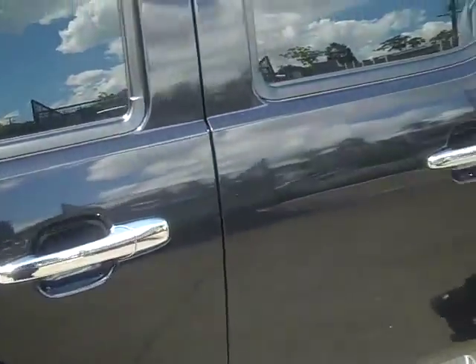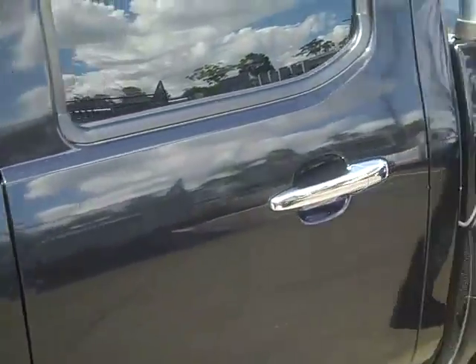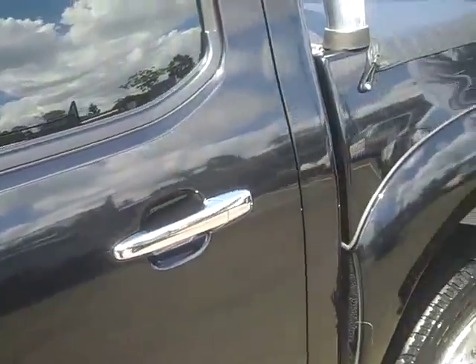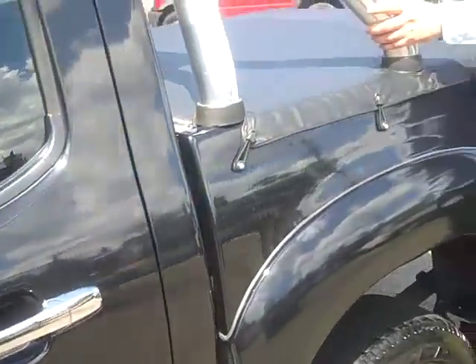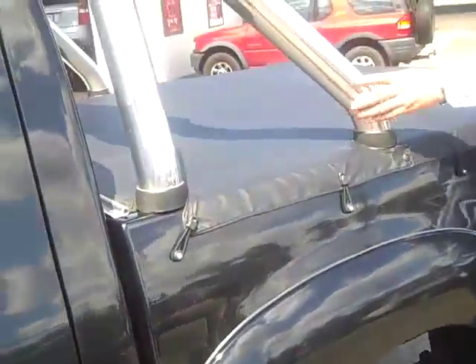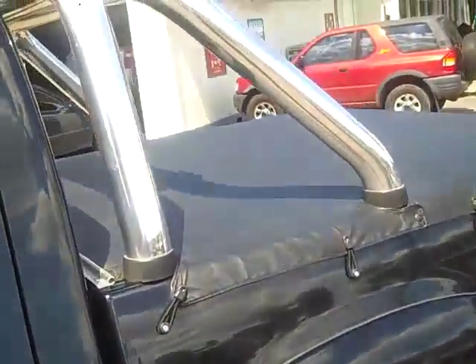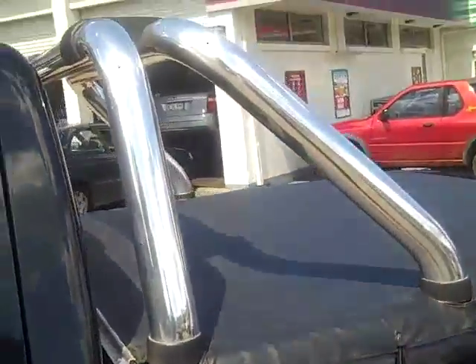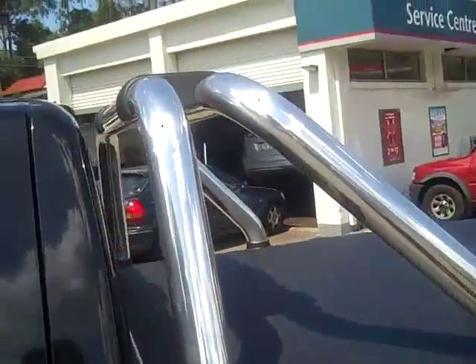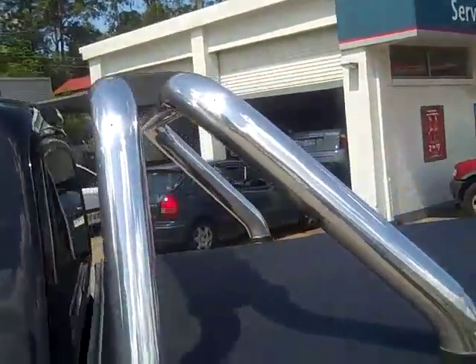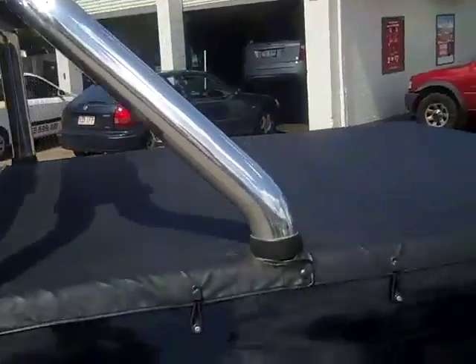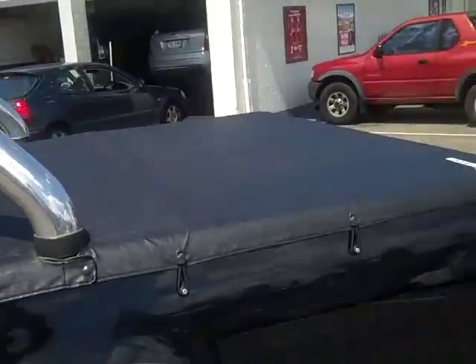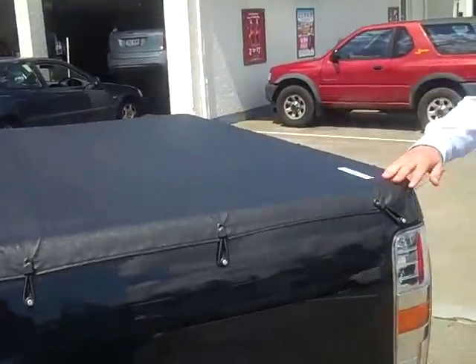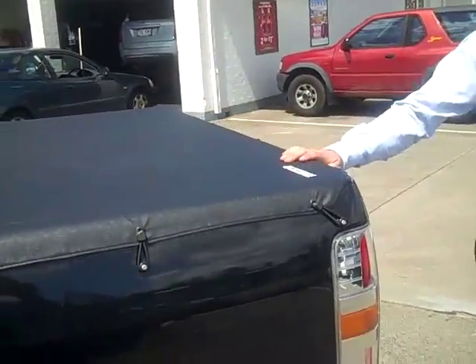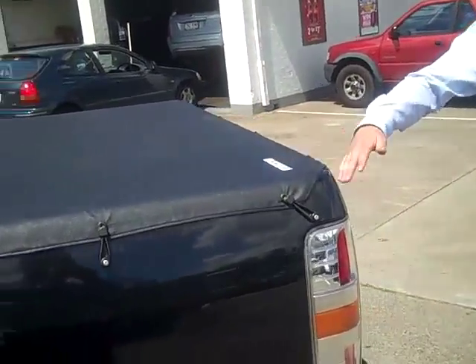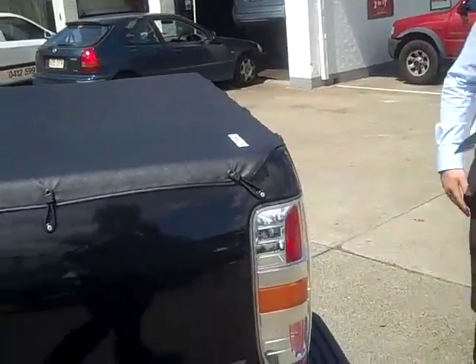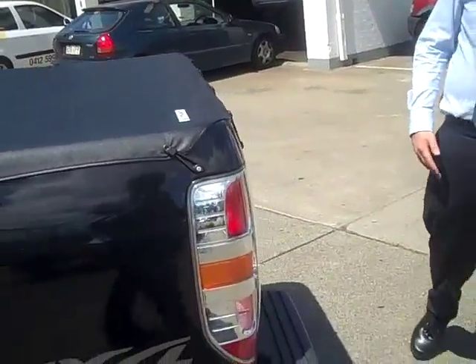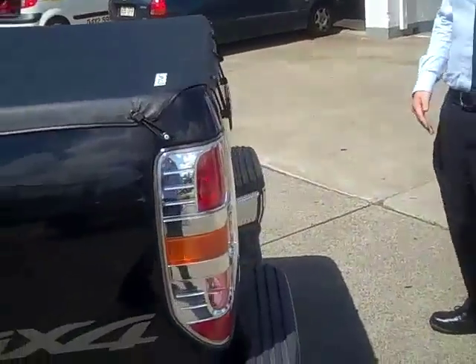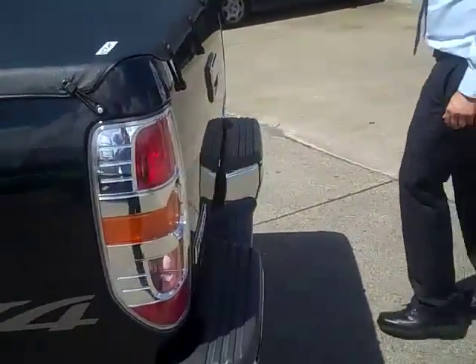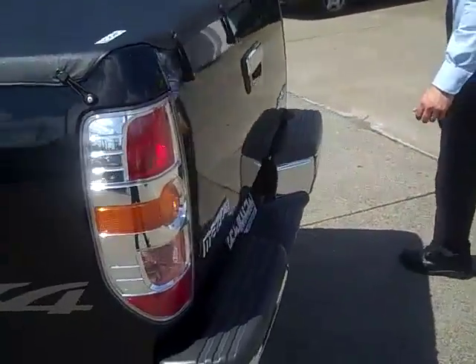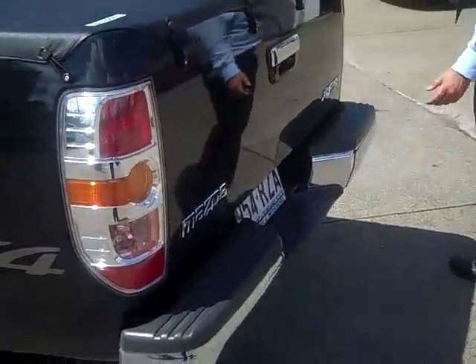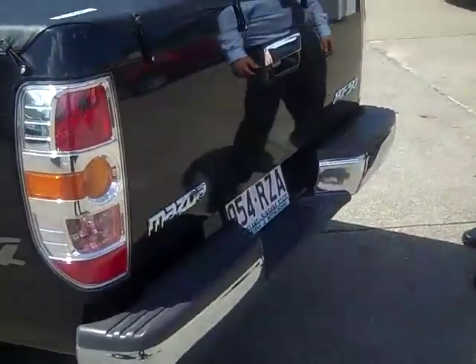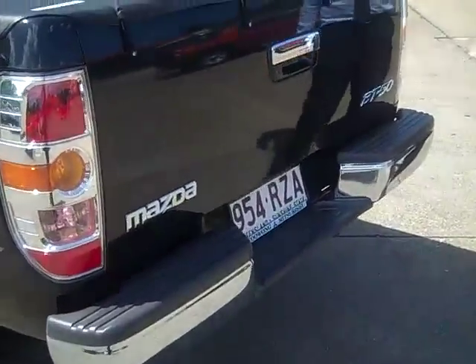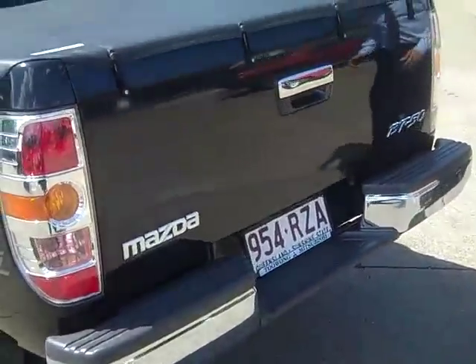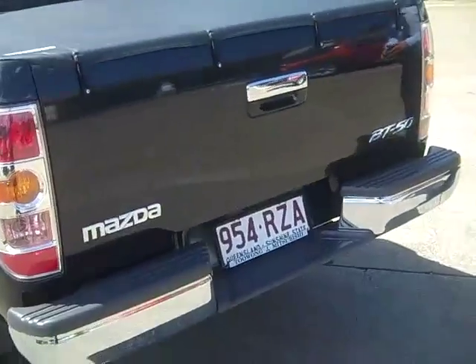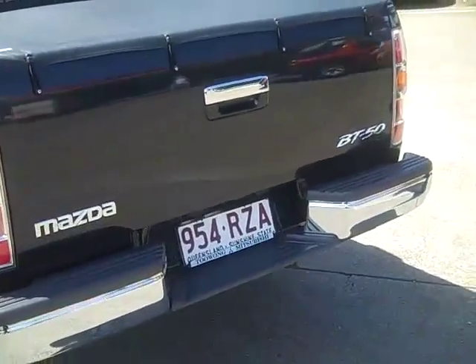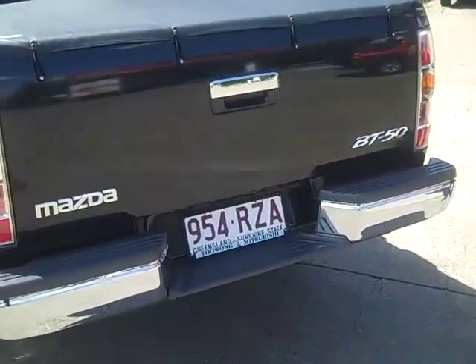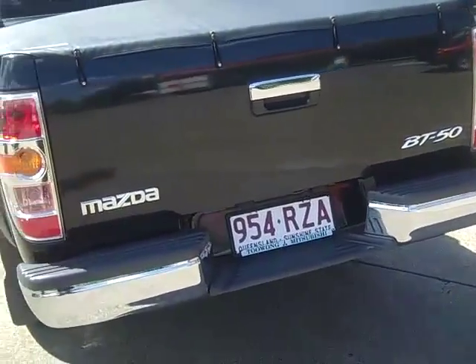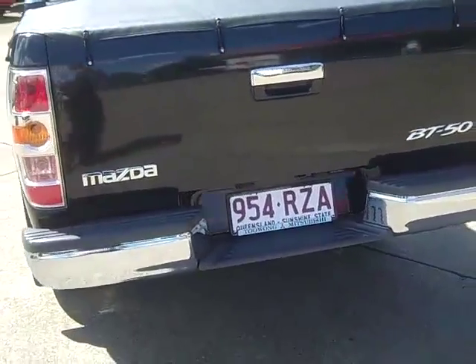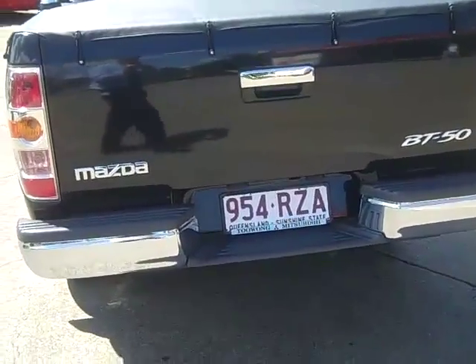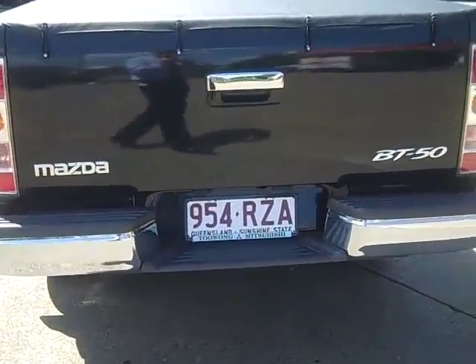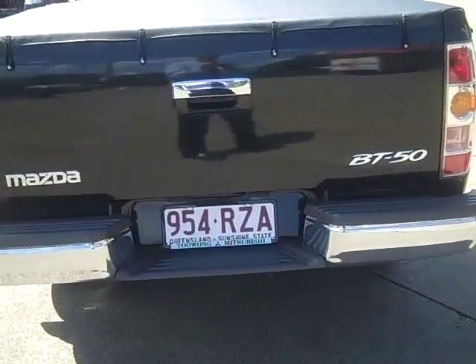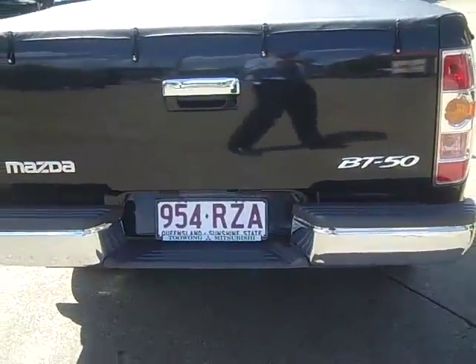You can see that it's fitted with a roll bar up the back and it also has a soft tonneau cover for your tray. Coming around the car, you can see that it's in excellent condition — it's a real credit to its previous owner.